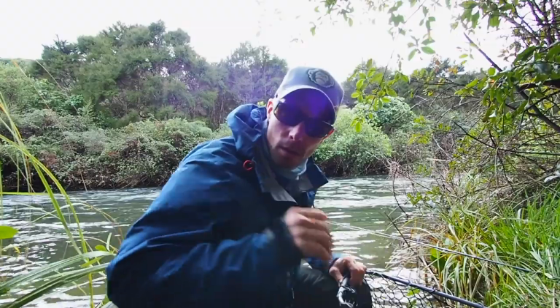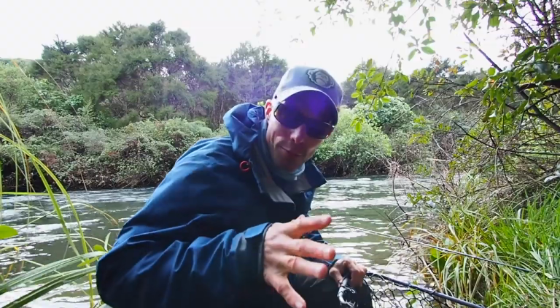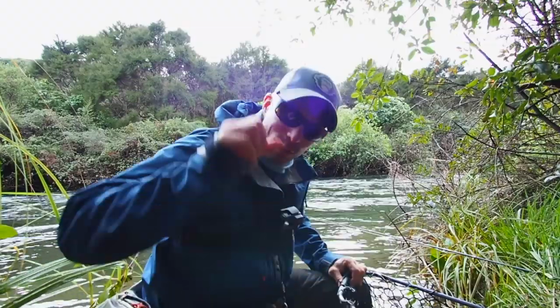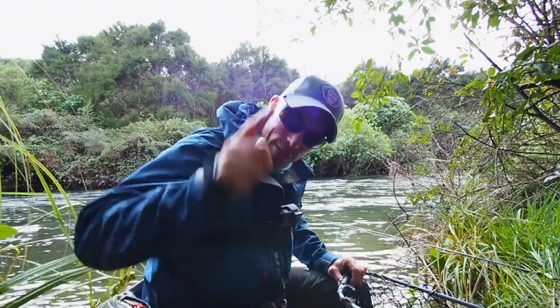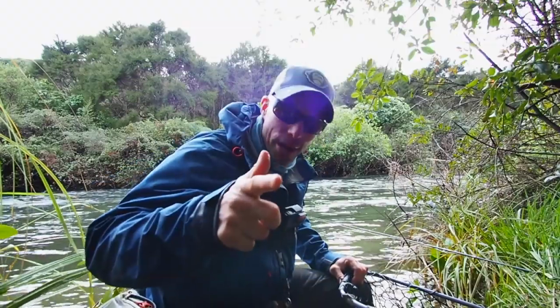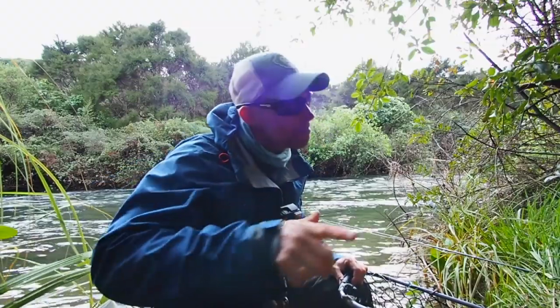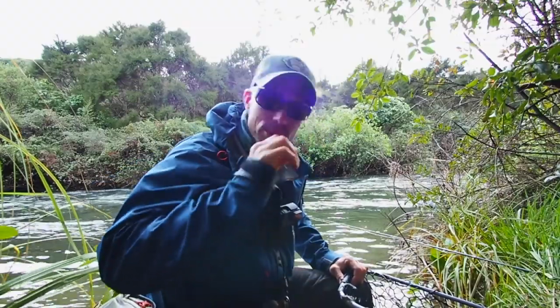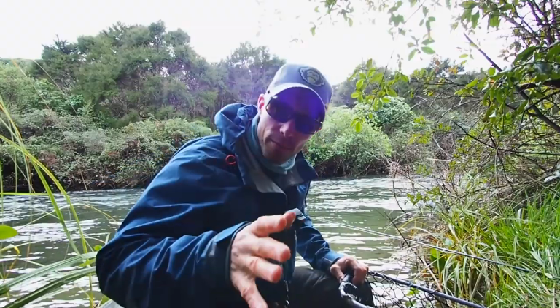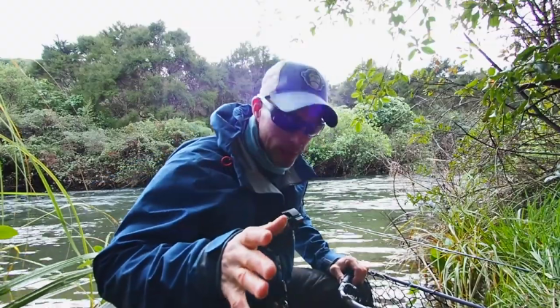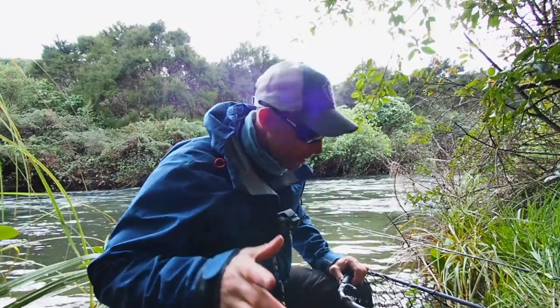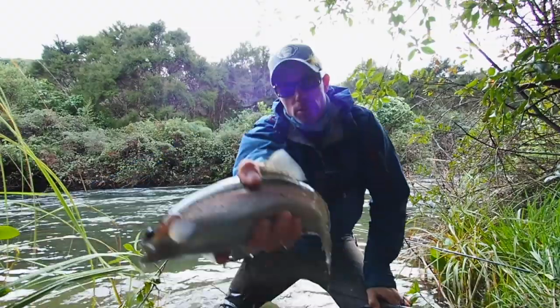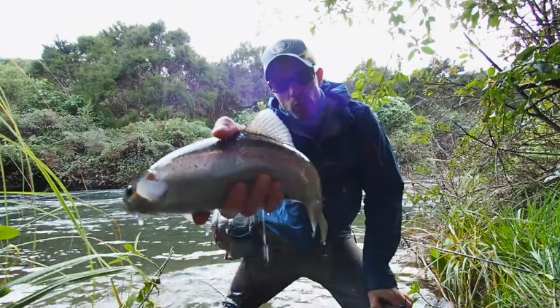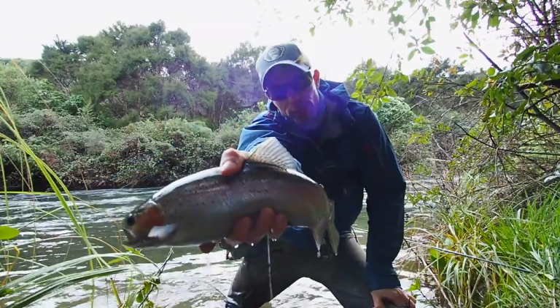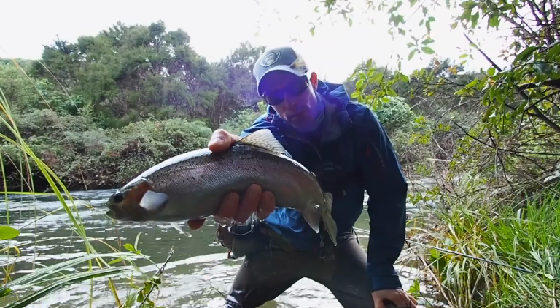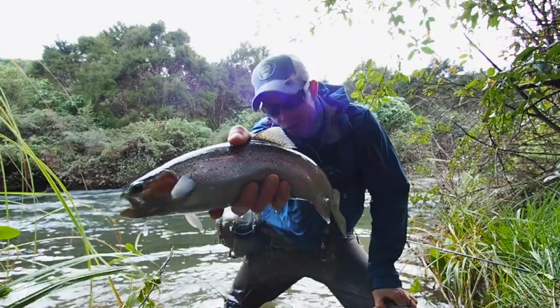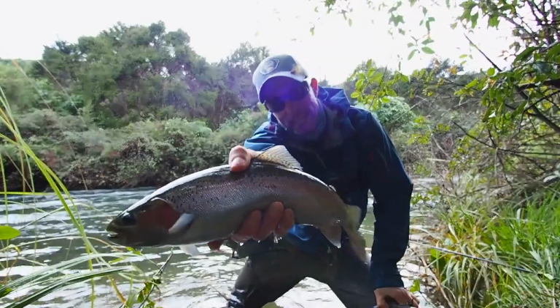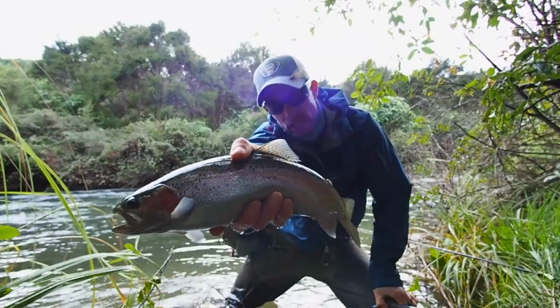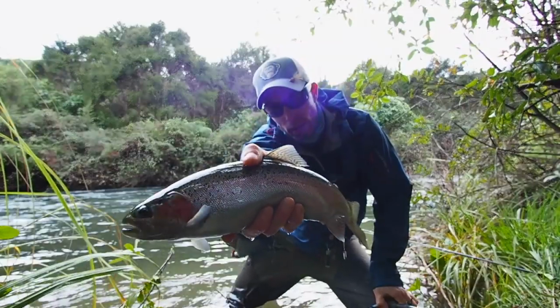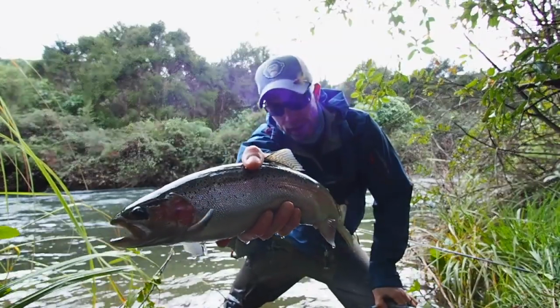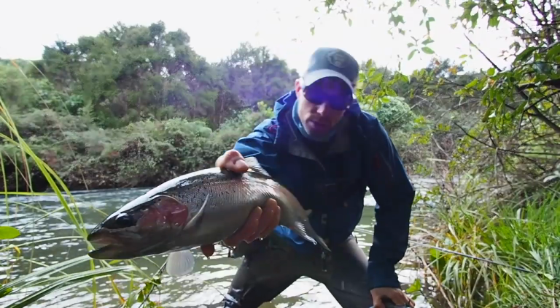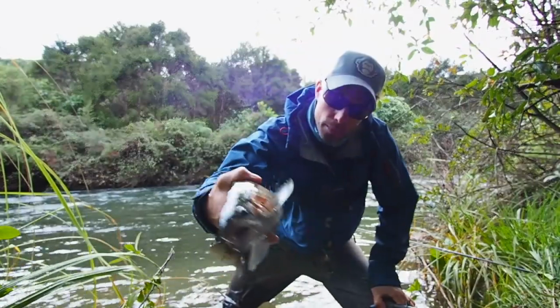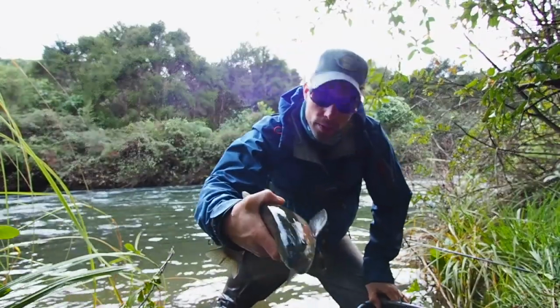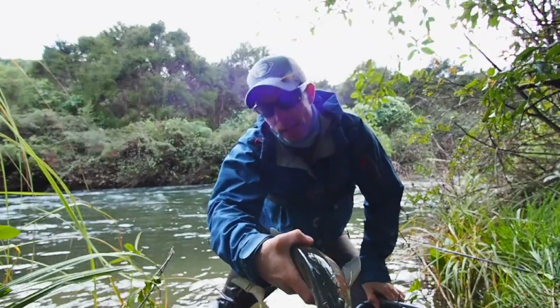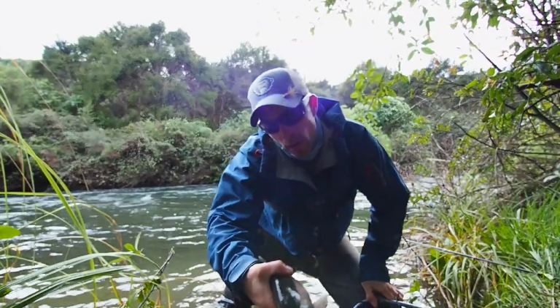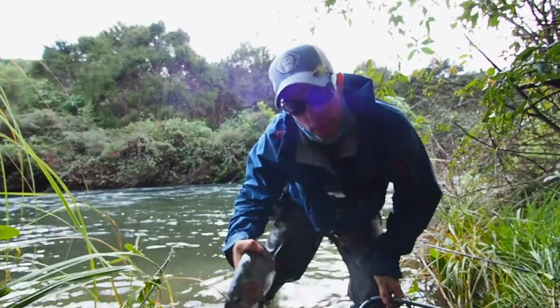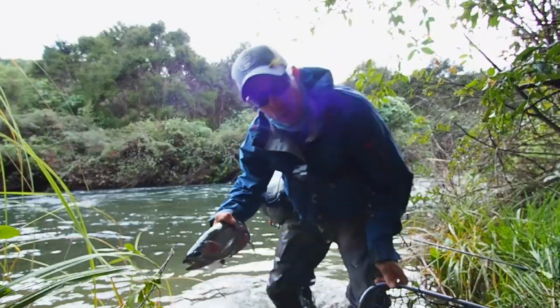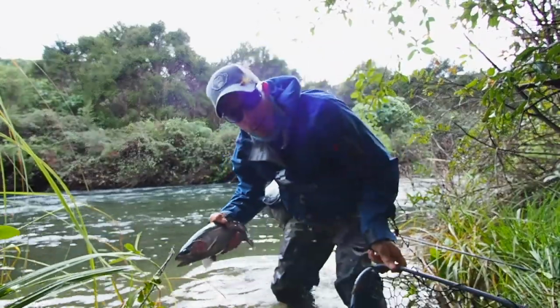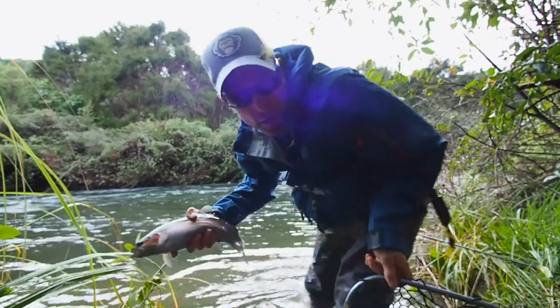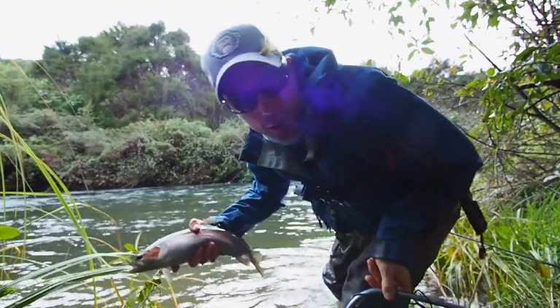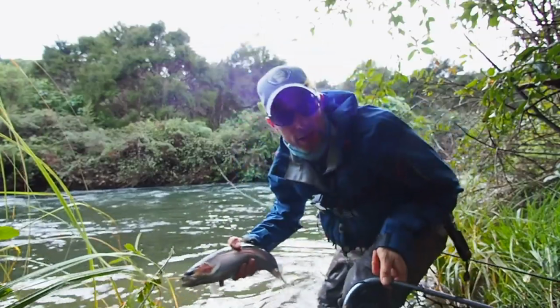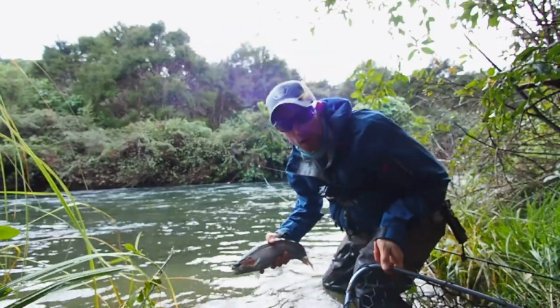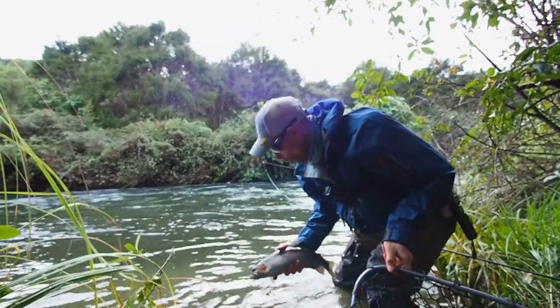Hello friends, it's Friday, it's time for a filler. So these winter run rainbows are just digging these glow bugs right now, so this week I'm gonna show you guys how I tie them and you can give it a go at home if you want.